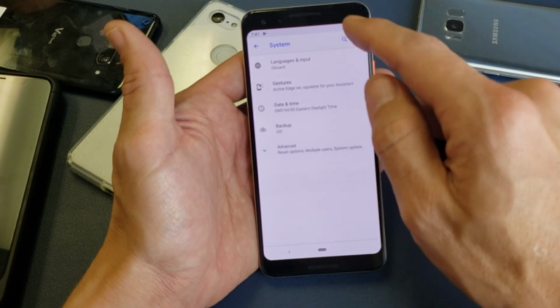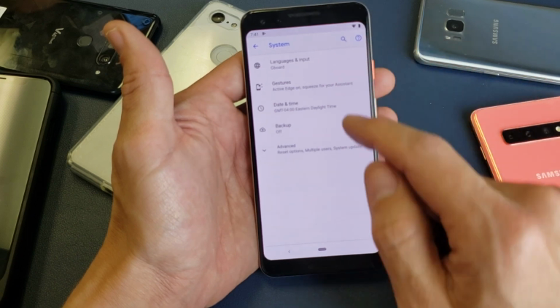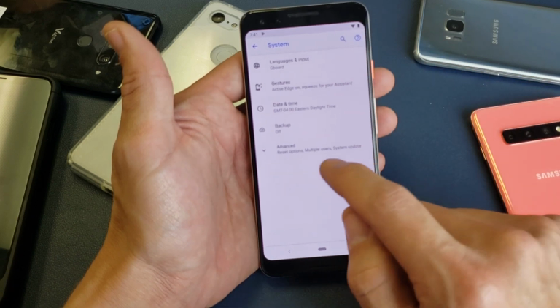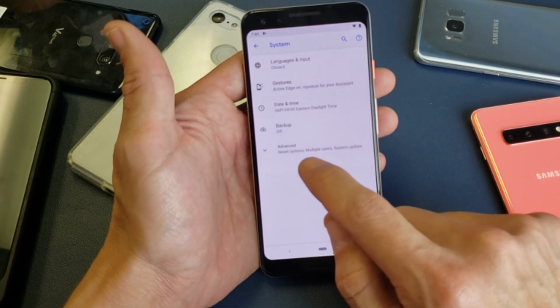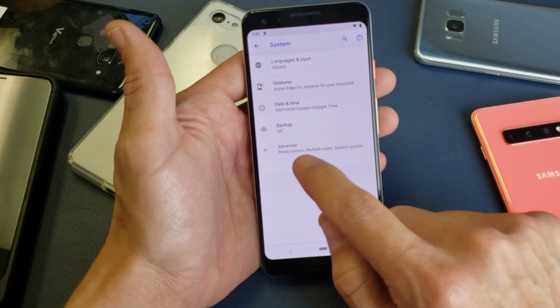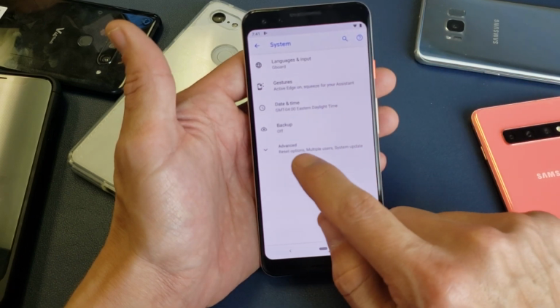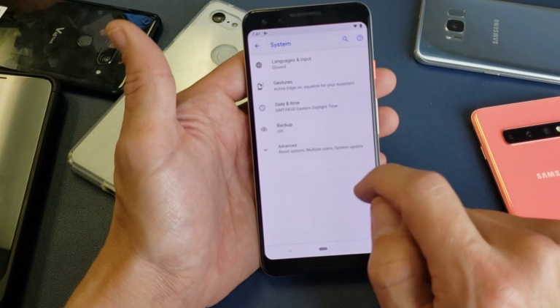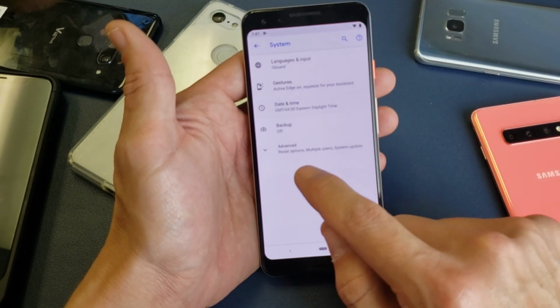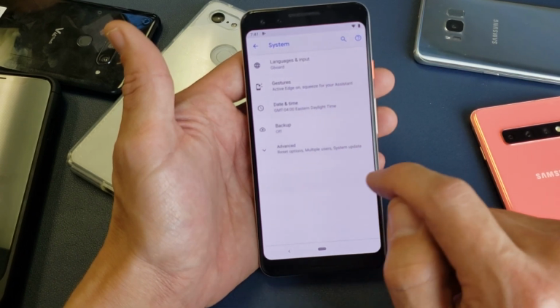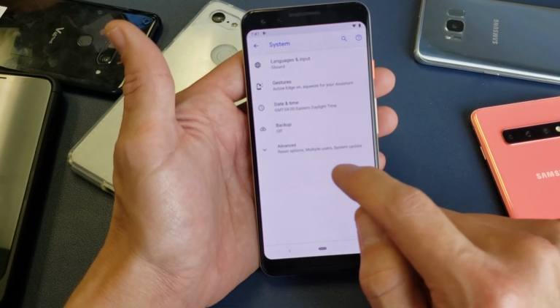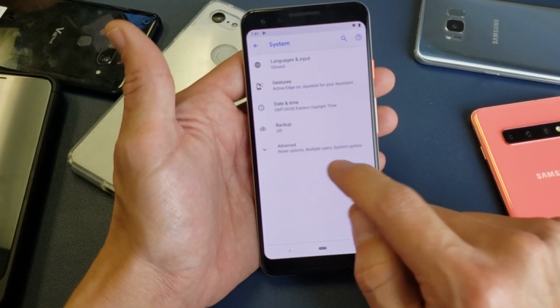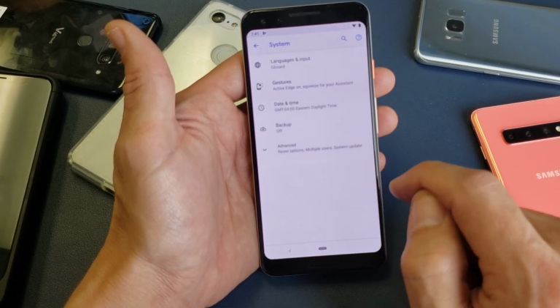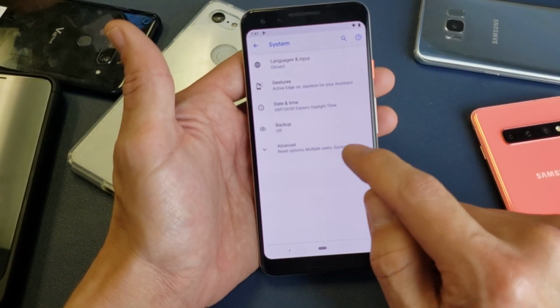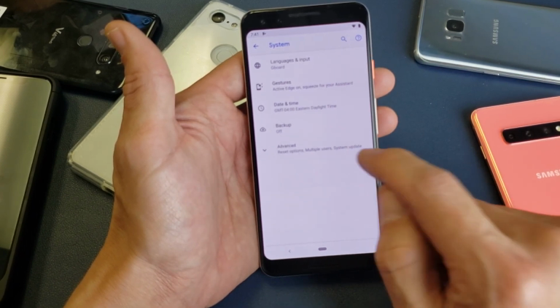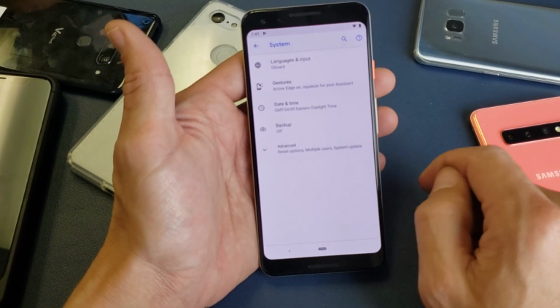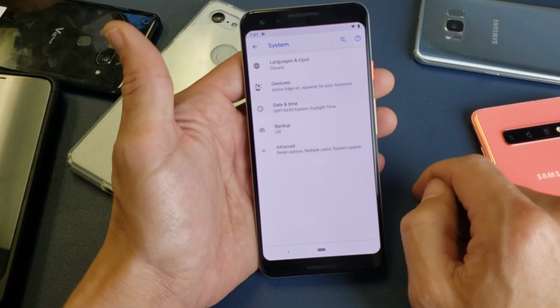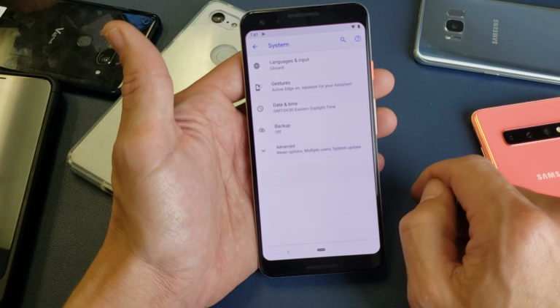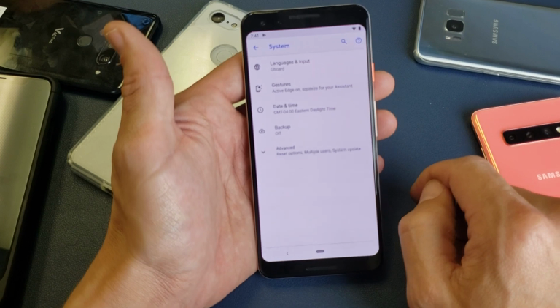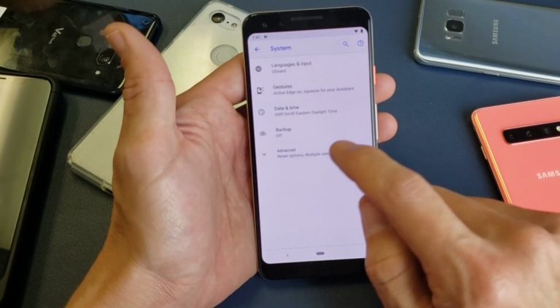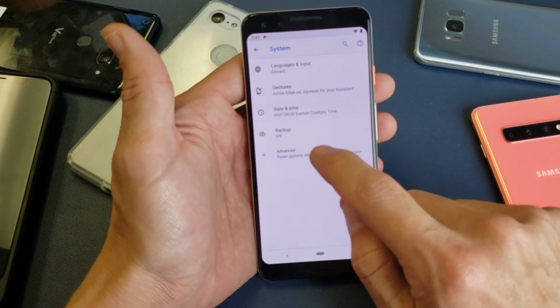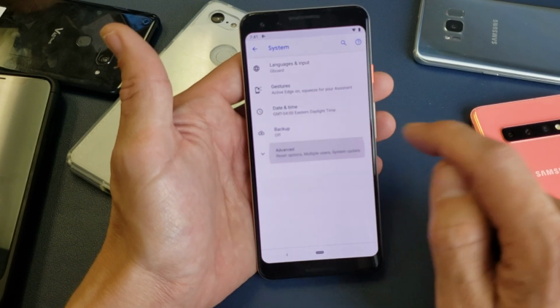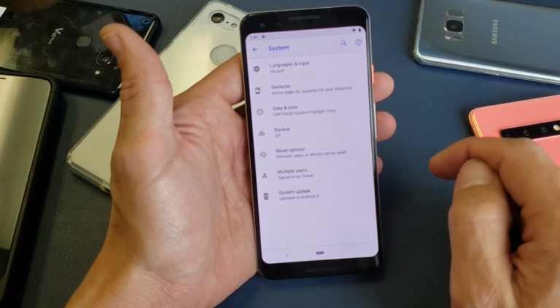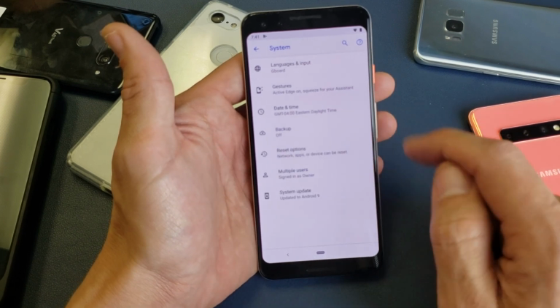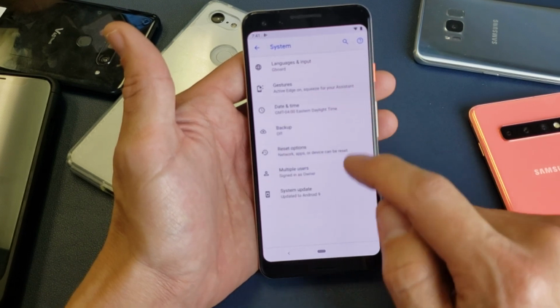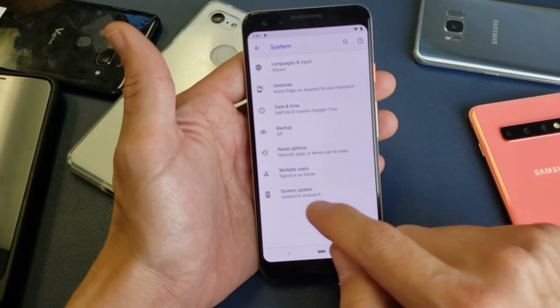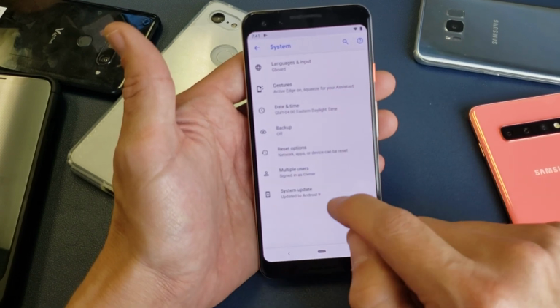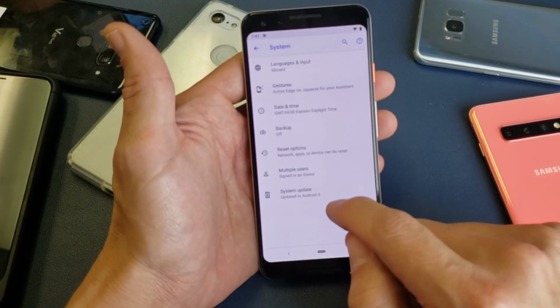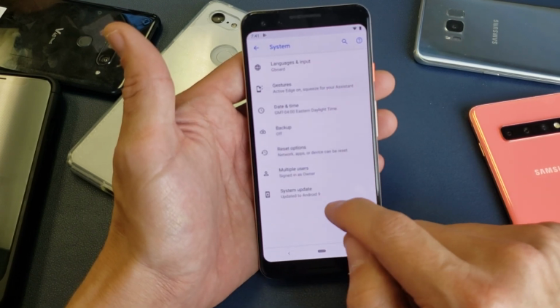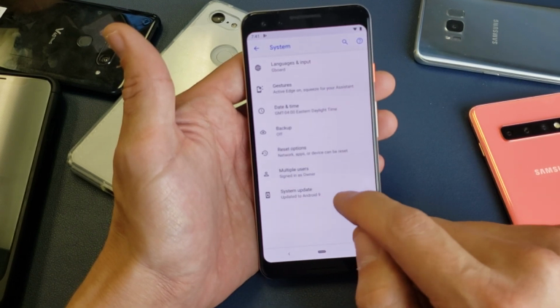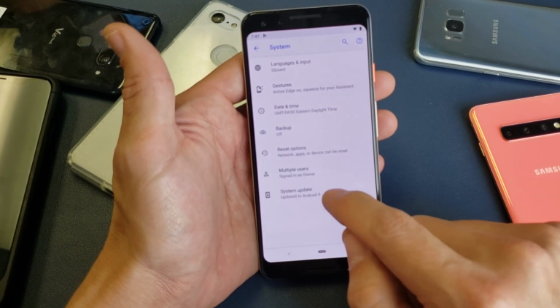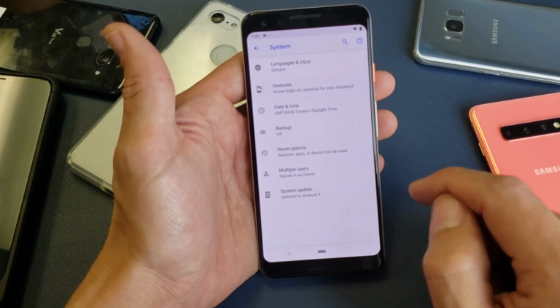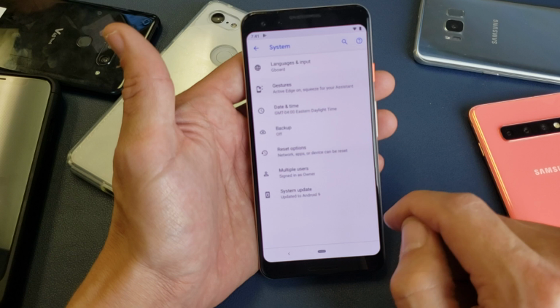And then at the very bottom here under Advanced, it says Reset Options, Multiple Users, System Update. So go ahead and tap on that. And then right down here it says System Update.